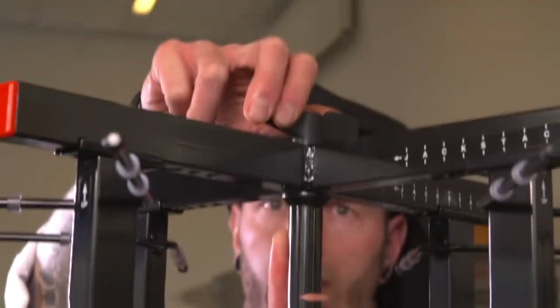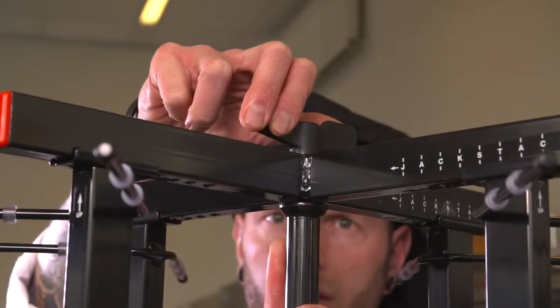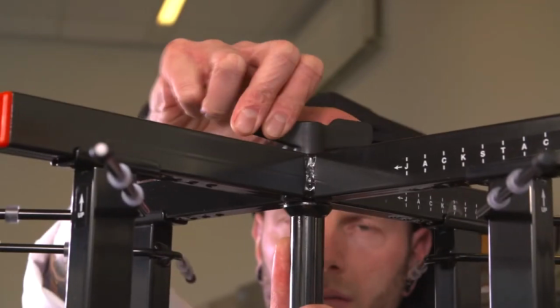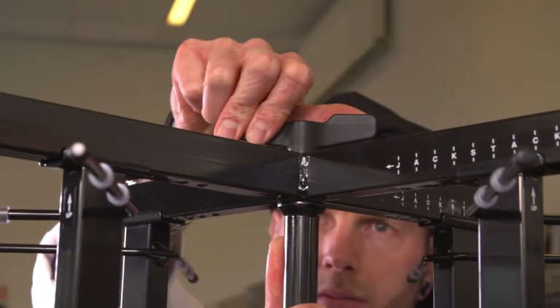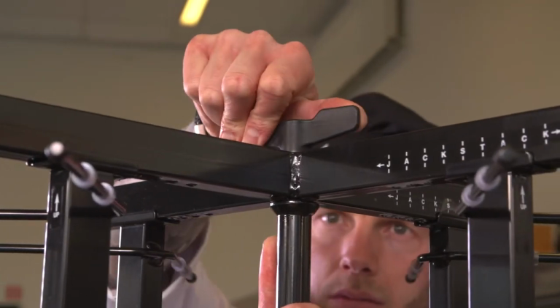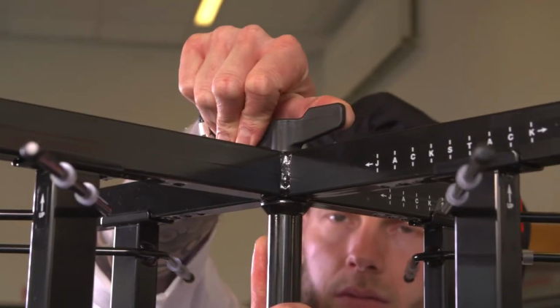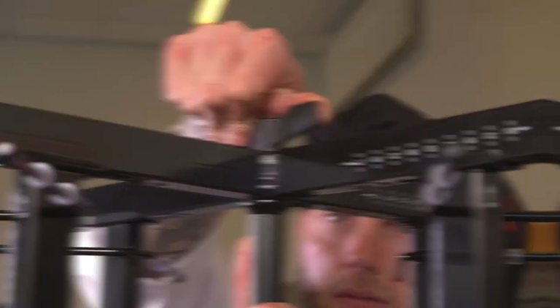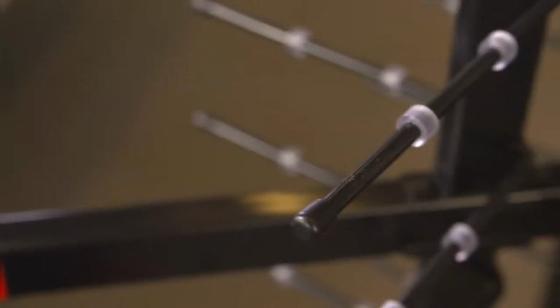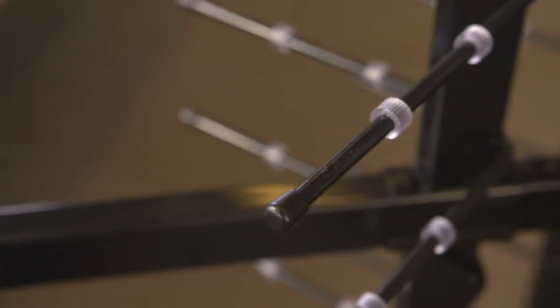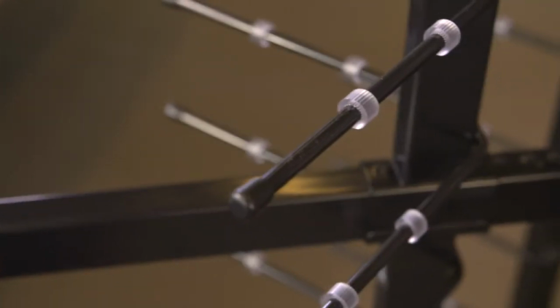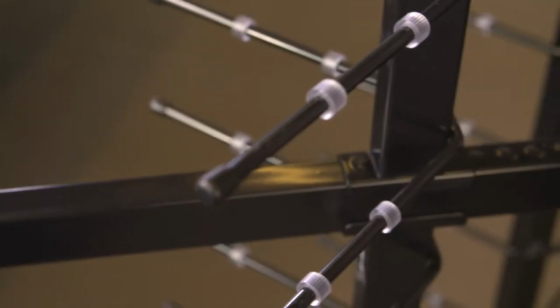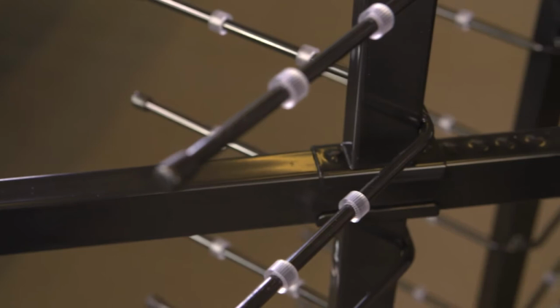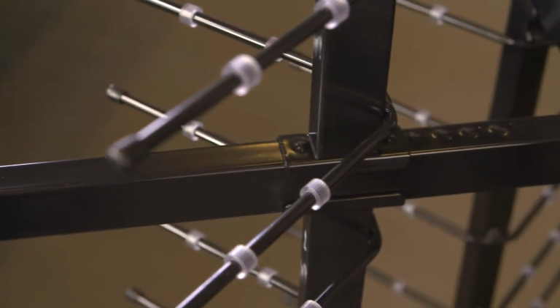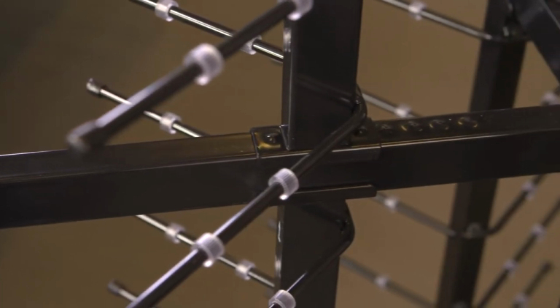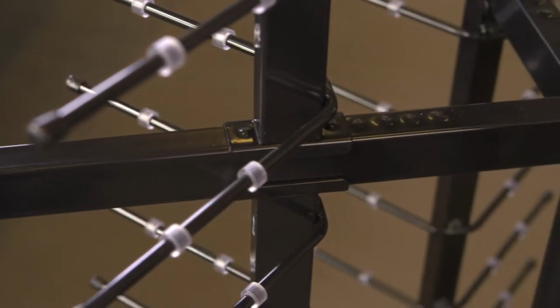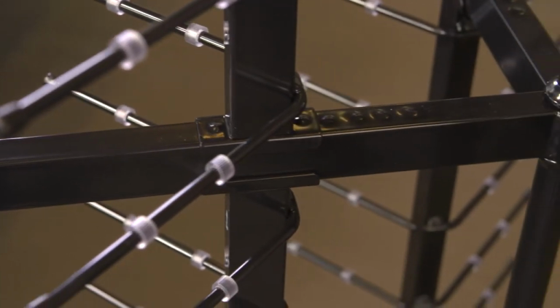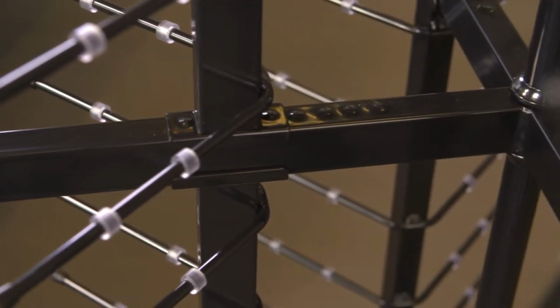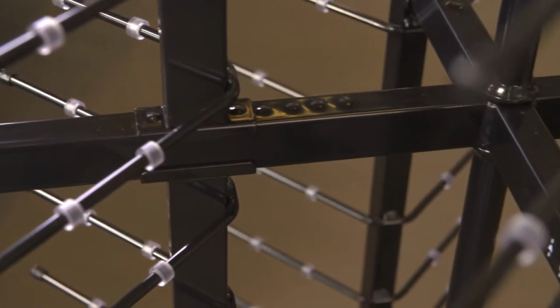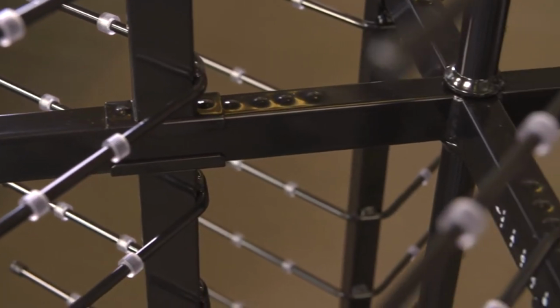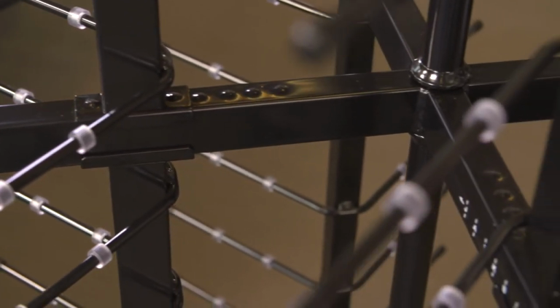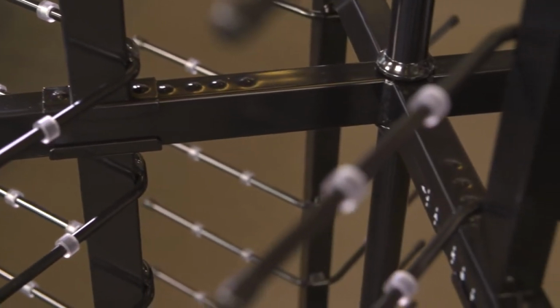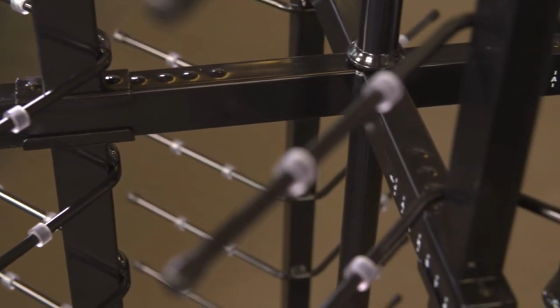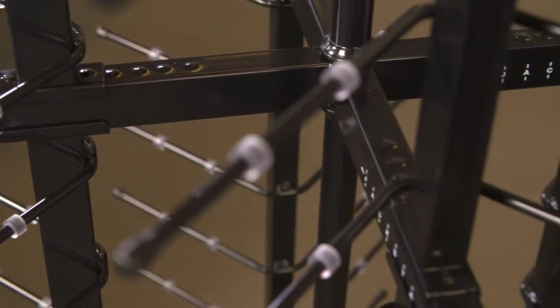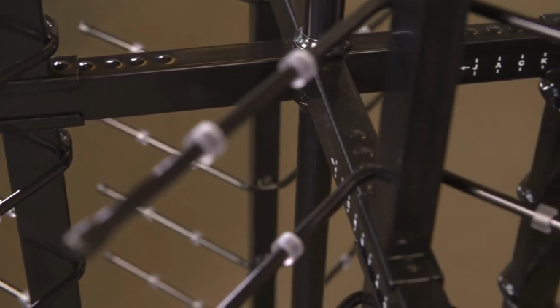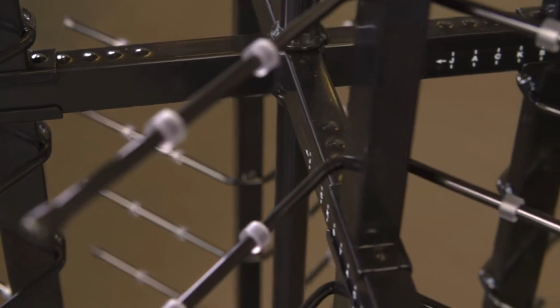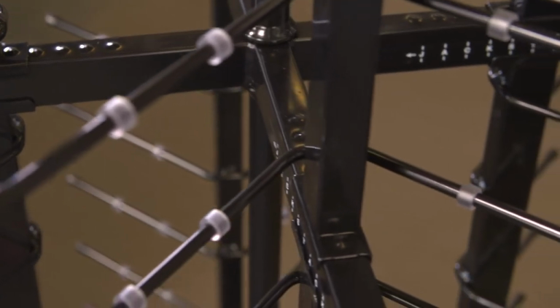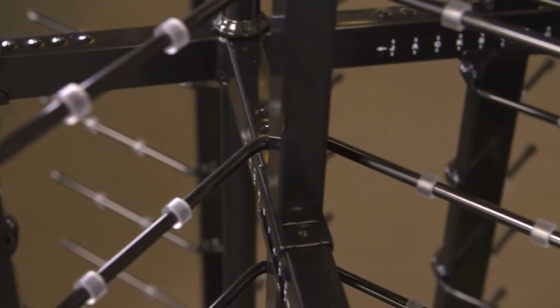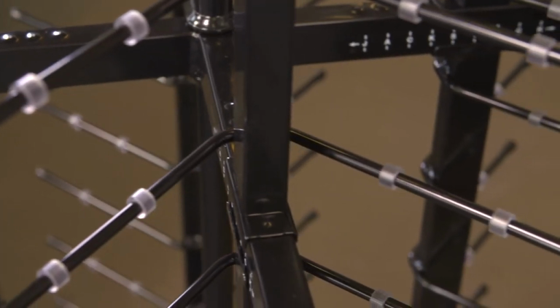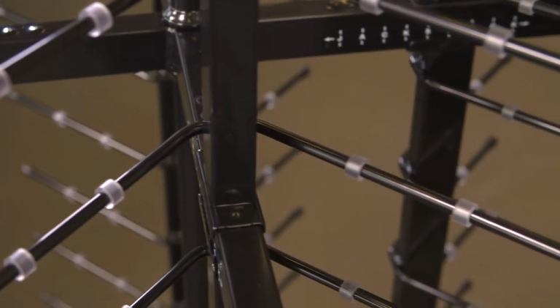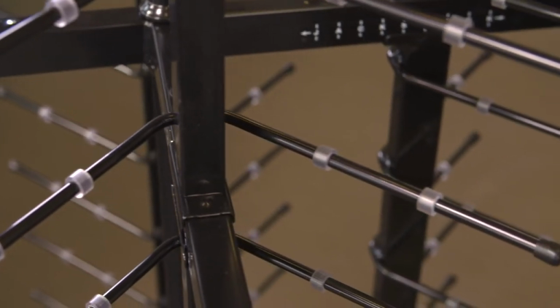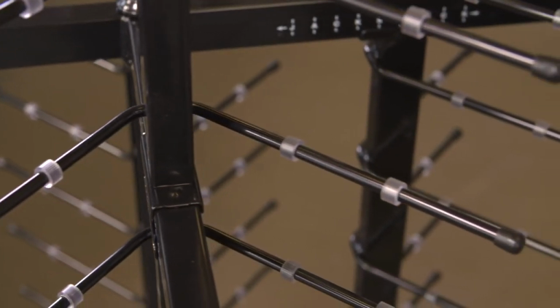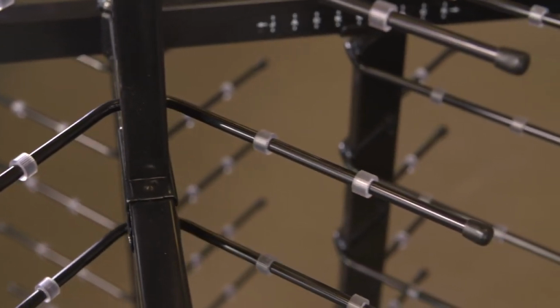The Jack Stack plate racks, when used properly, only need a regular washing and no further particular maintenance. Installation takes only minutes — no bolts or tools needed. All Jack Stack products are manufactured in the European Union, Sweden, and are sold with a two-year warranty.